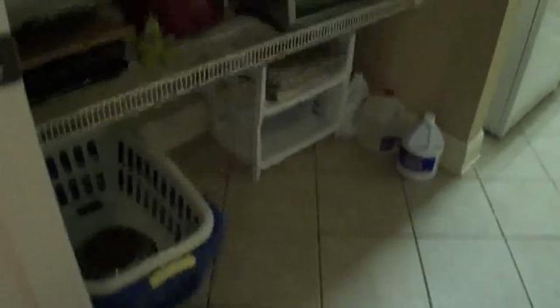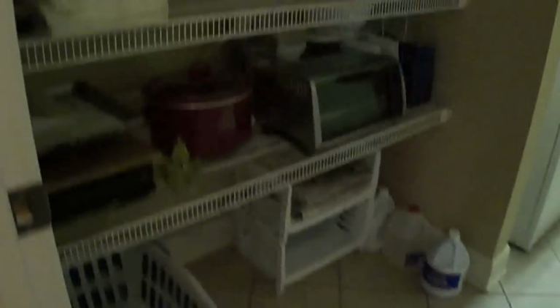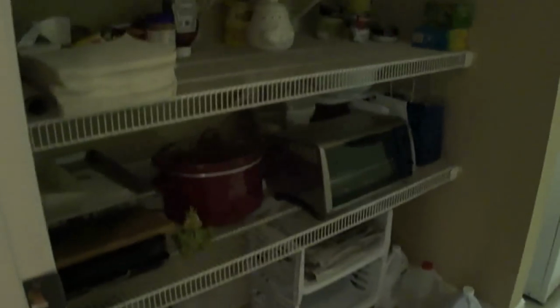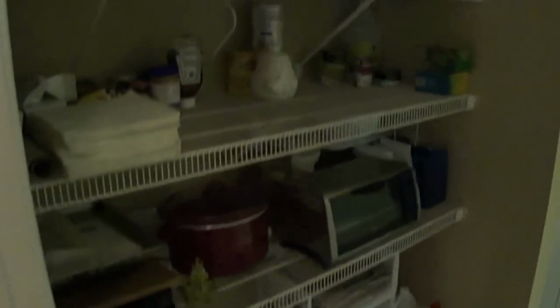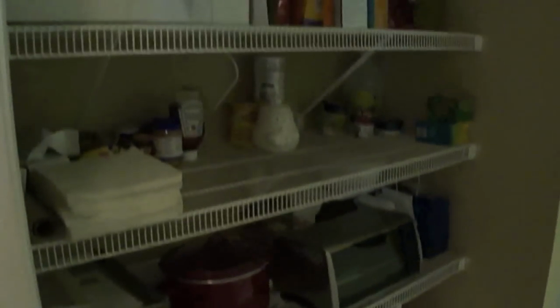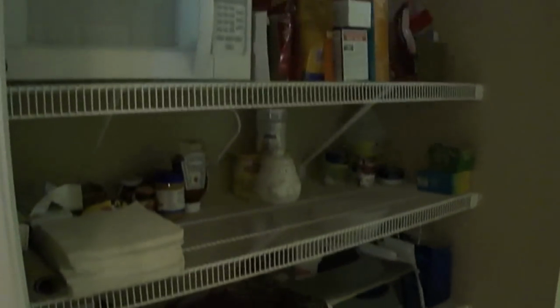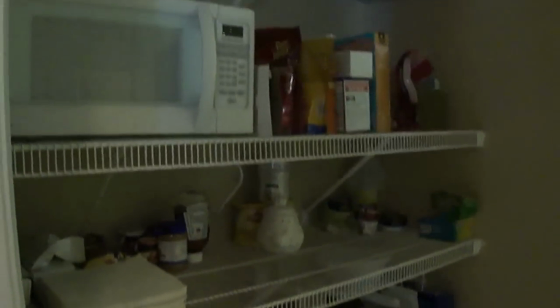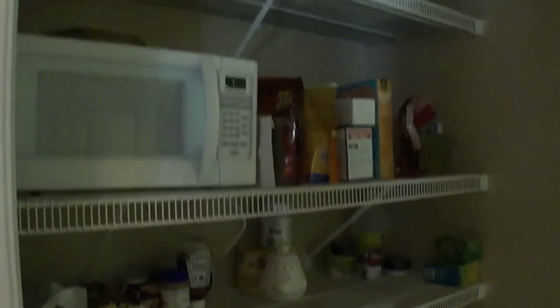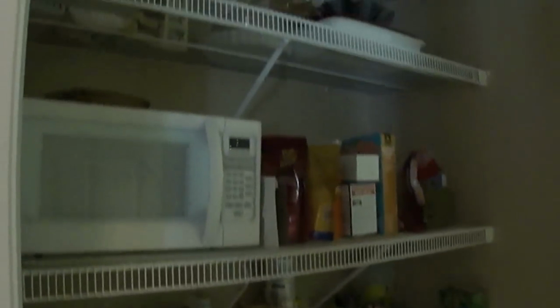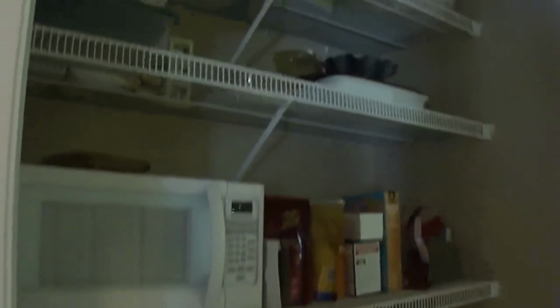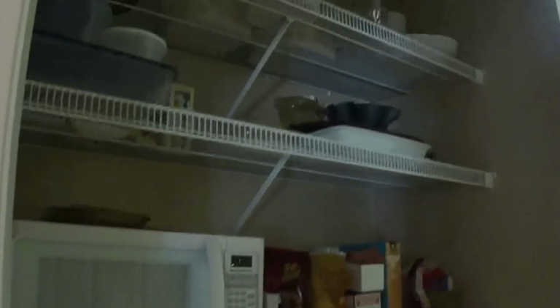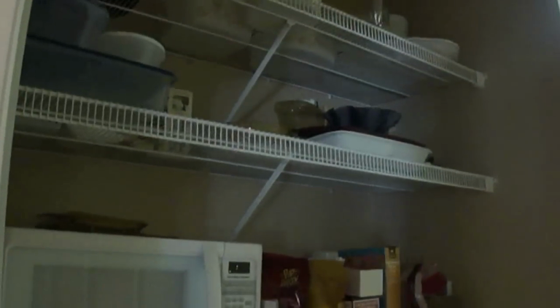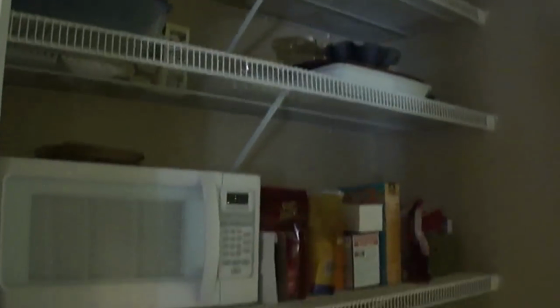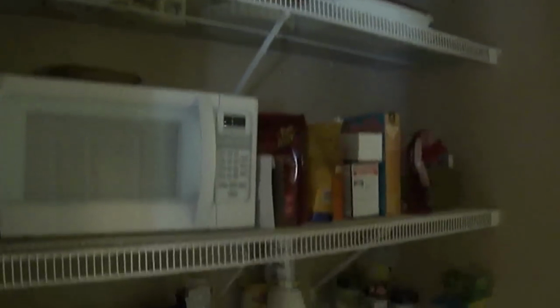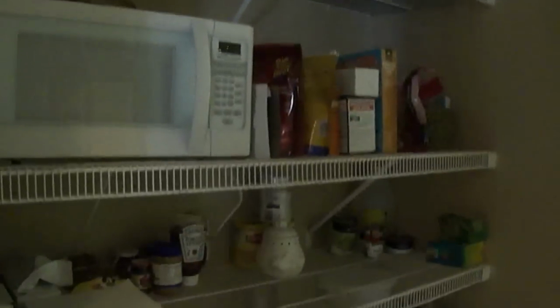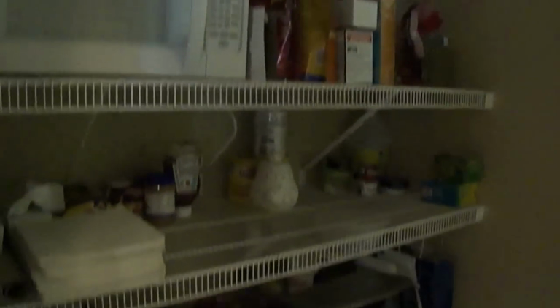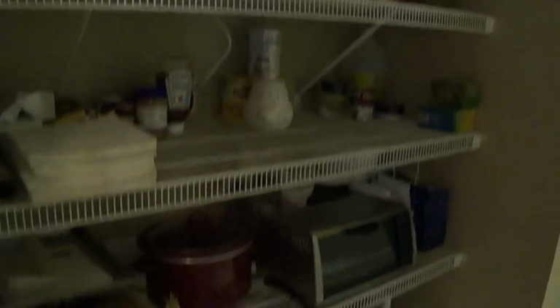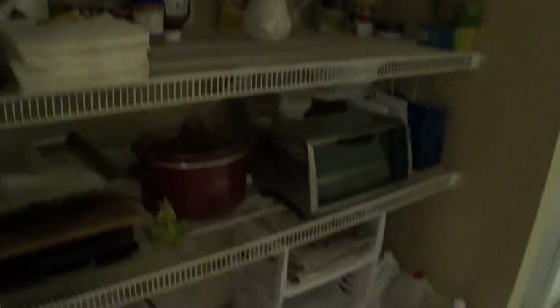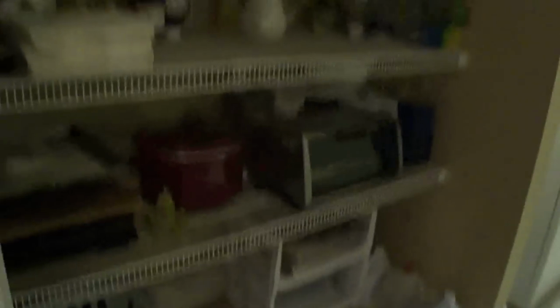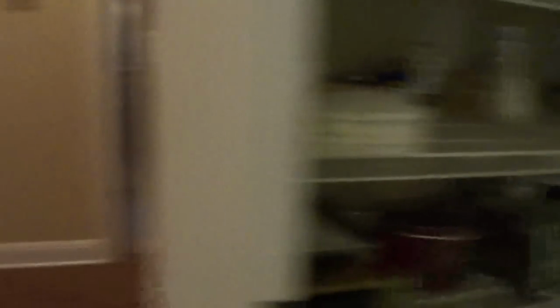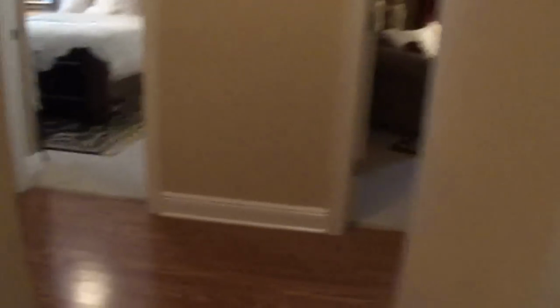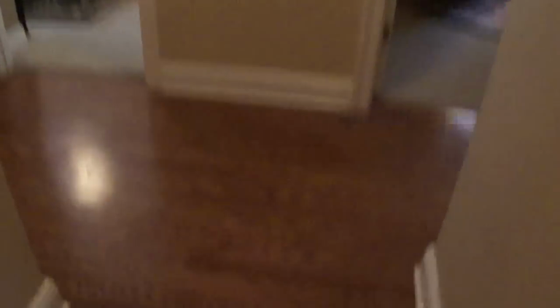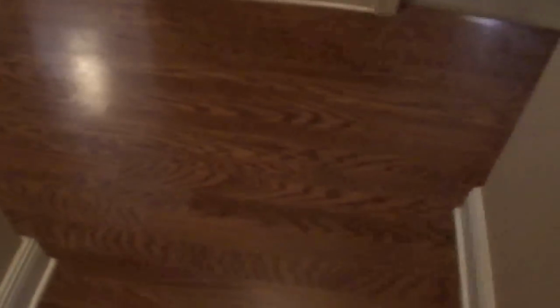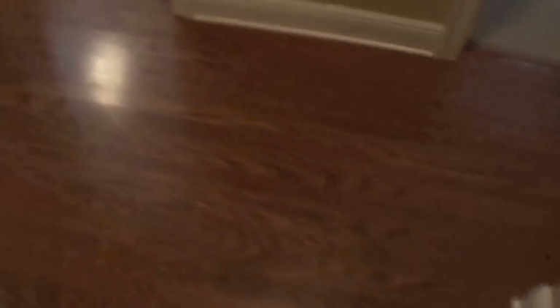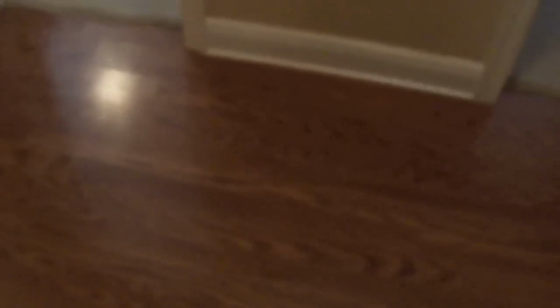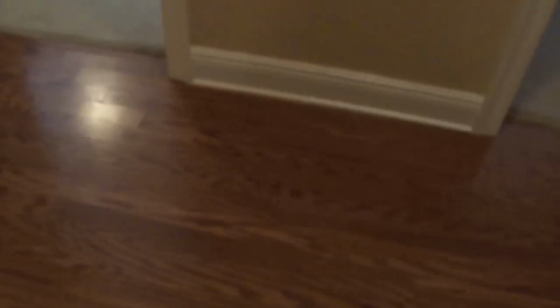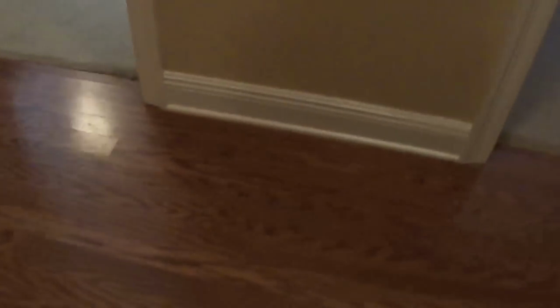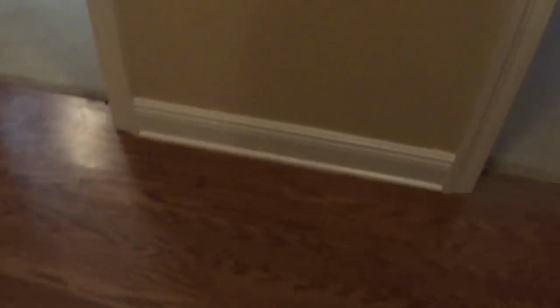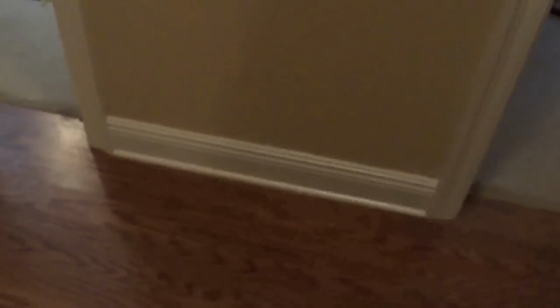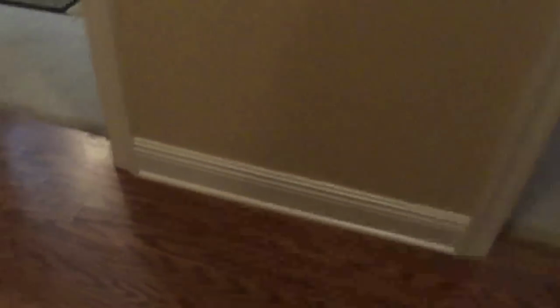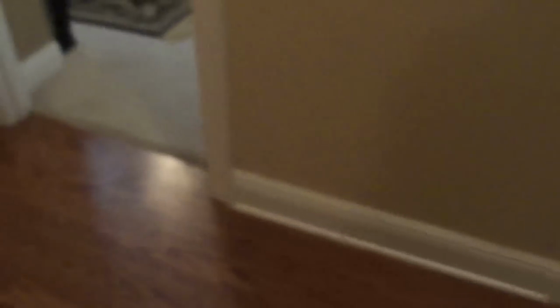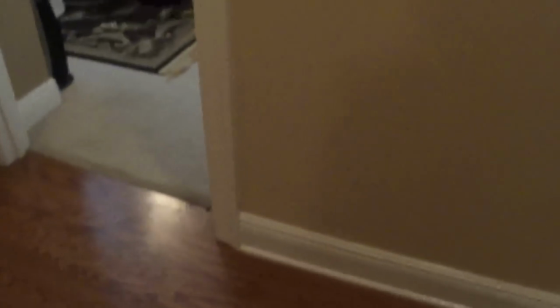Here's your pantry, and it is huge — a large amount of shelving. Great pantry. In the hallway, the hardwood floors continue all the way through.